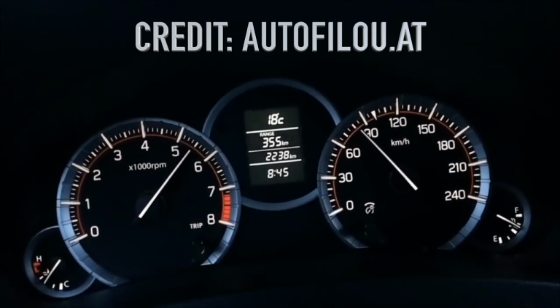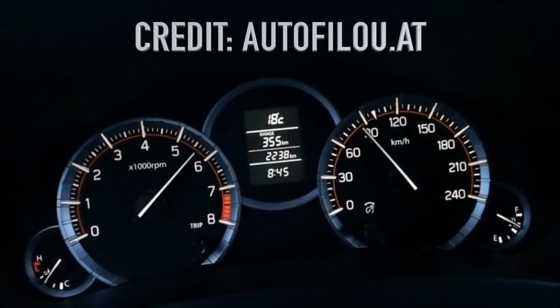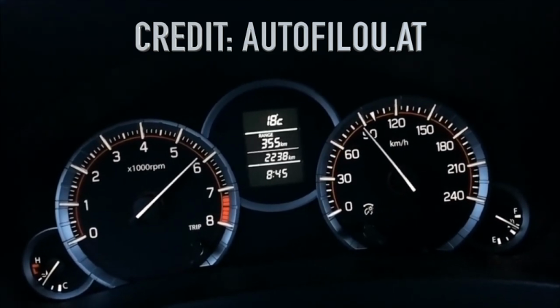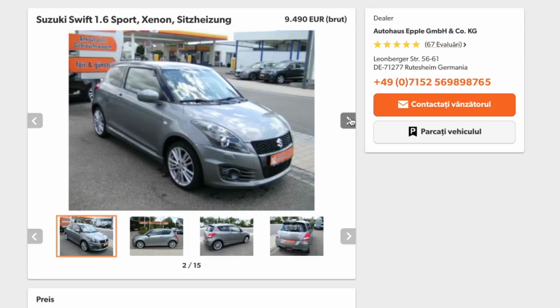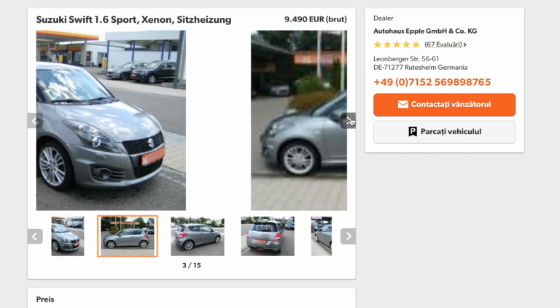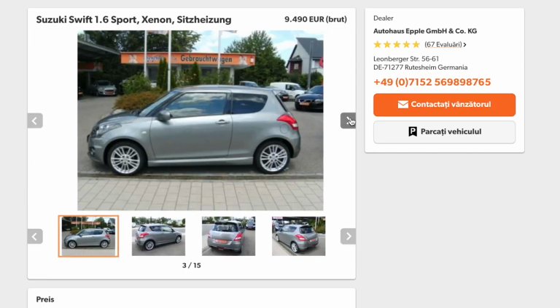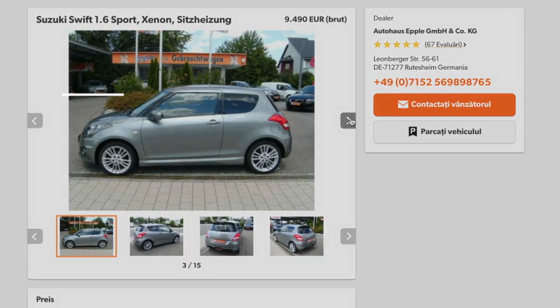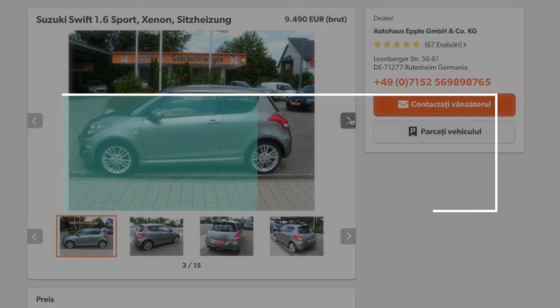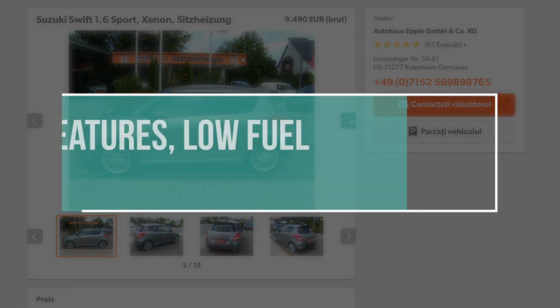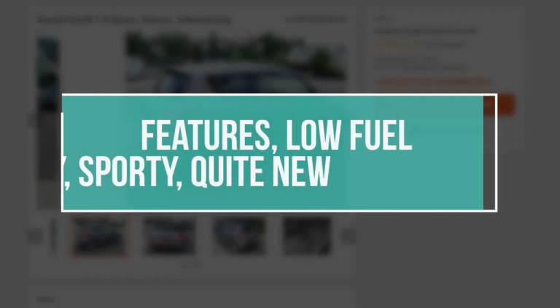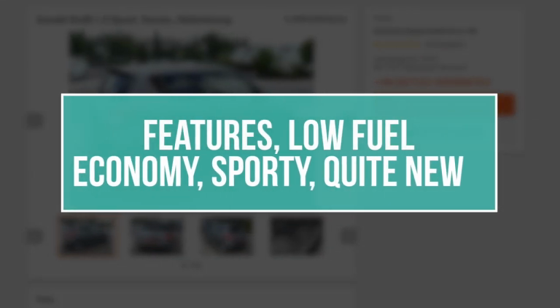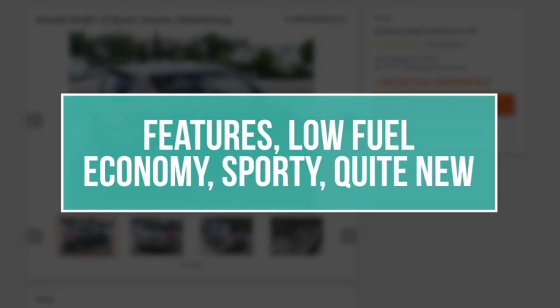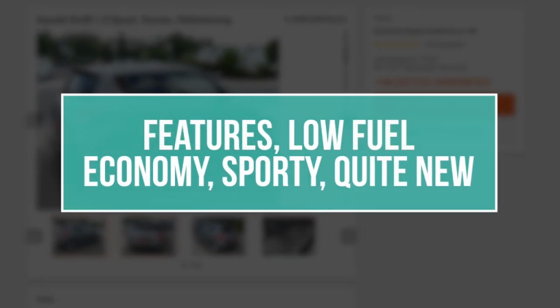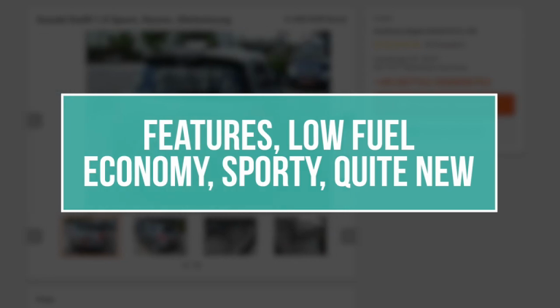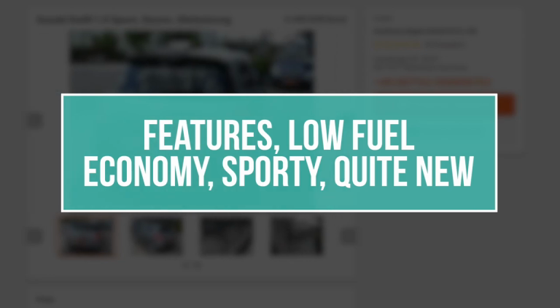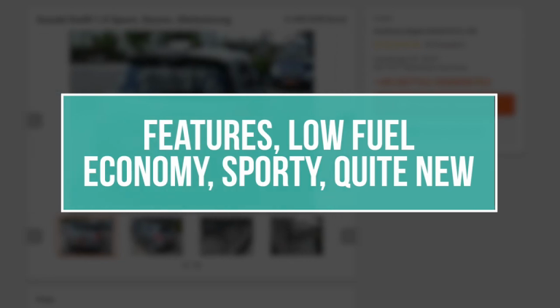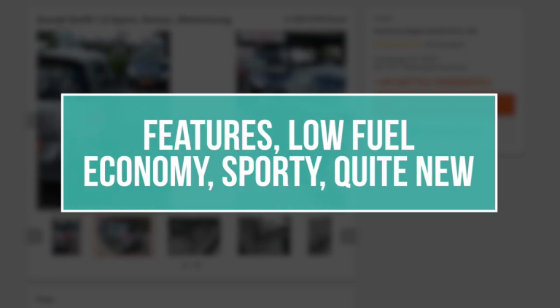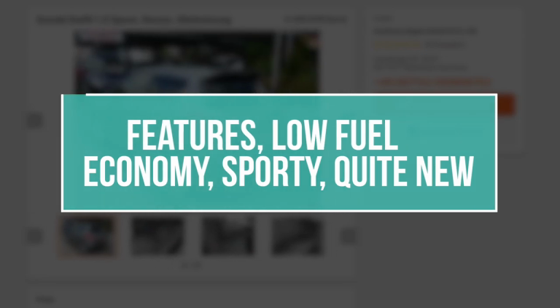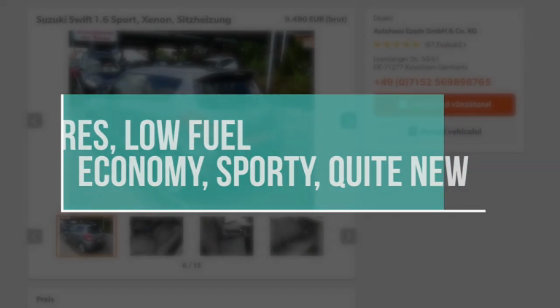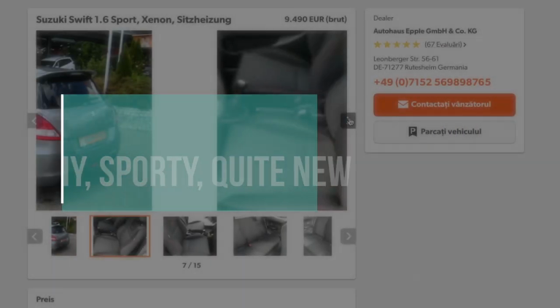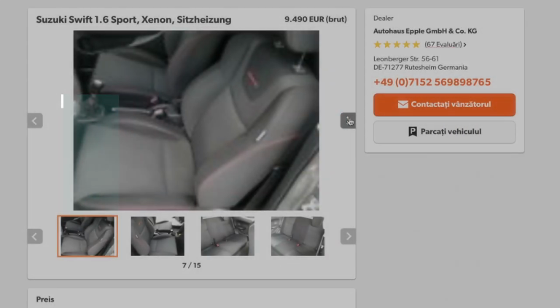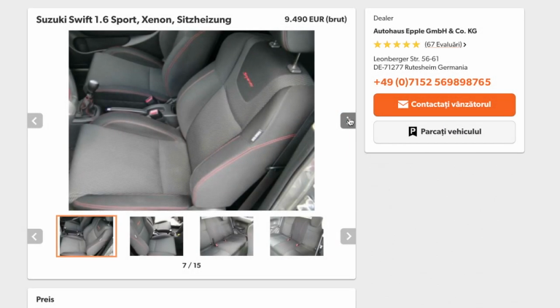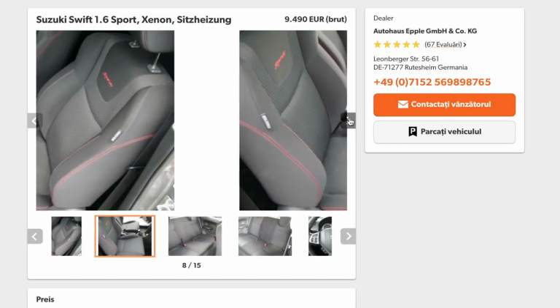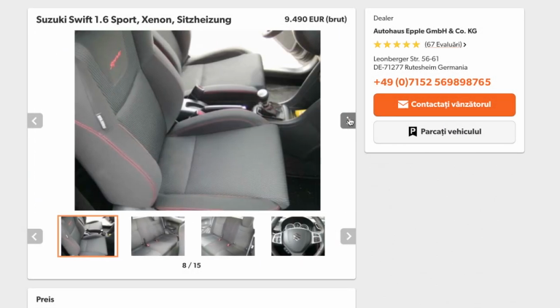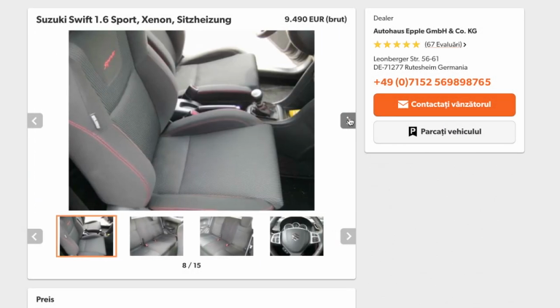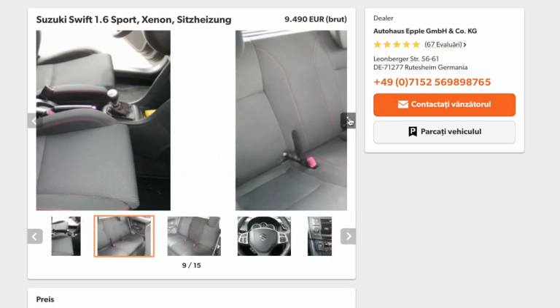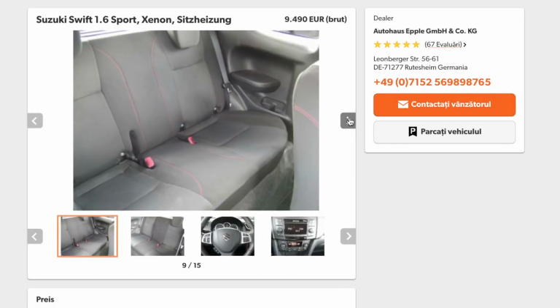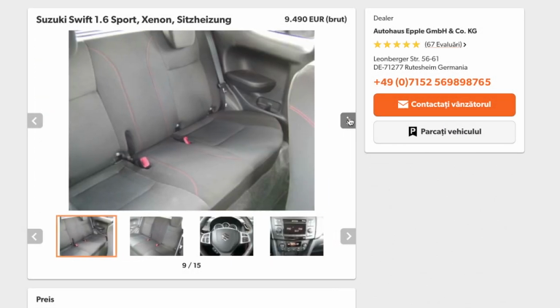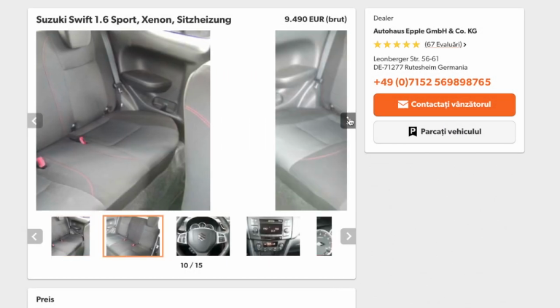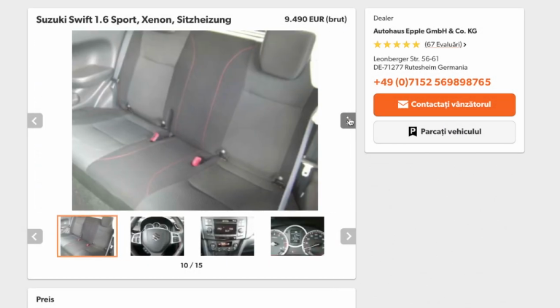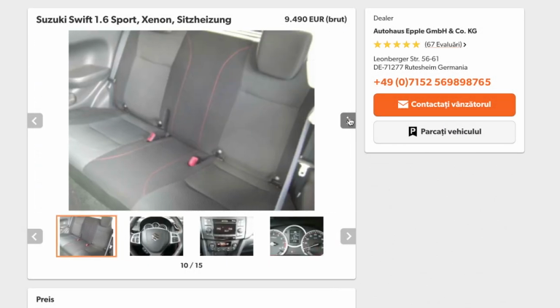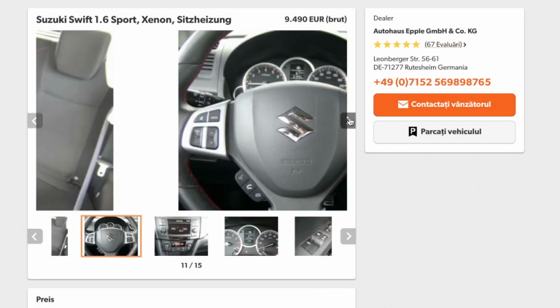The wheels look great, the car looks great overall, and you can find one which is almost new at around 9,000 euros. I find it a great deal, so you should get one.